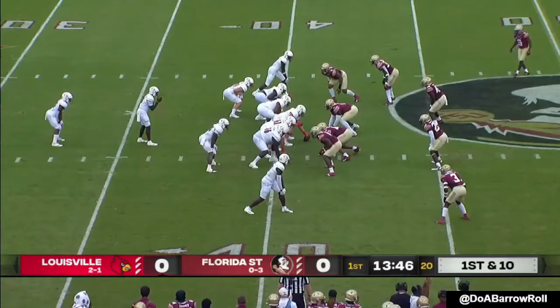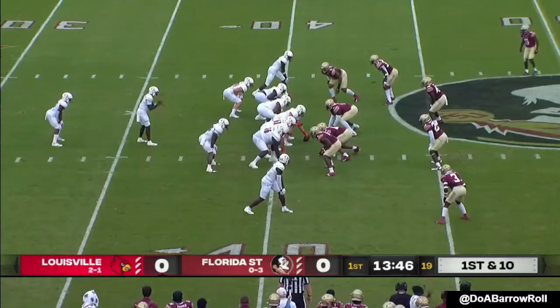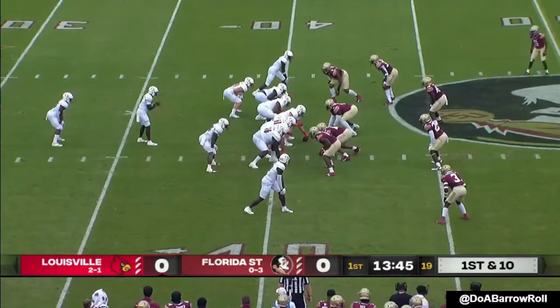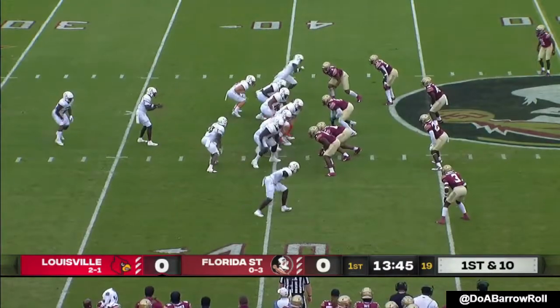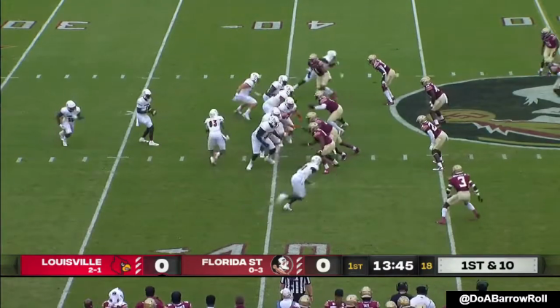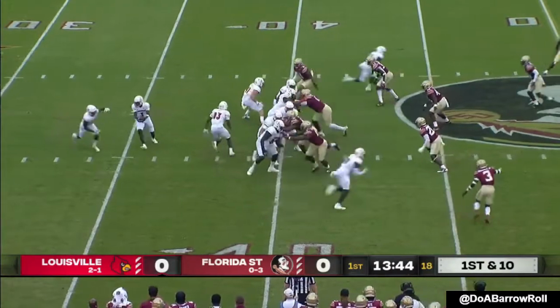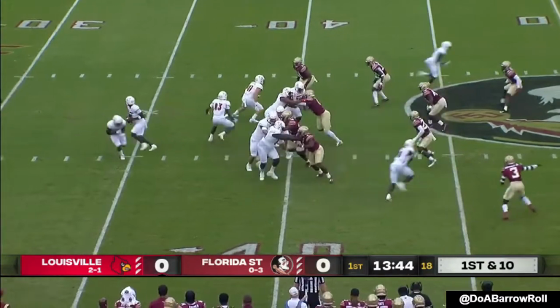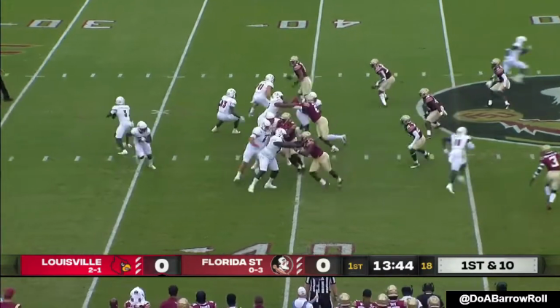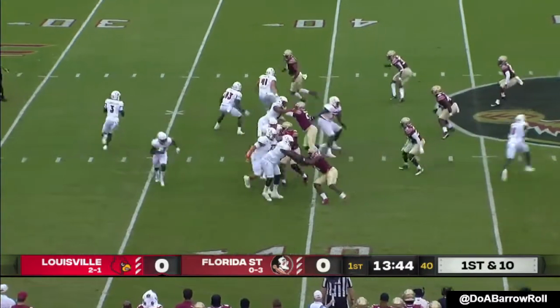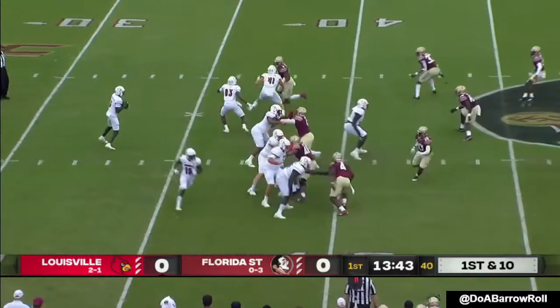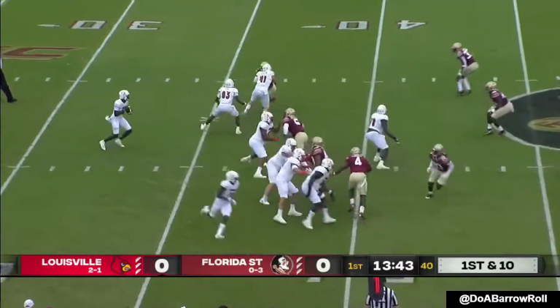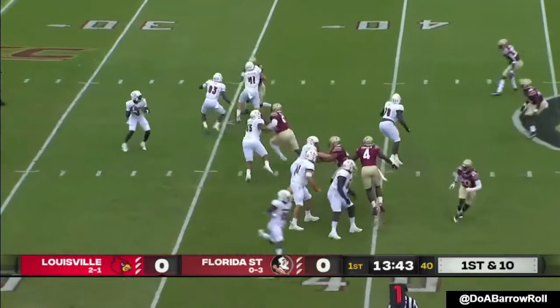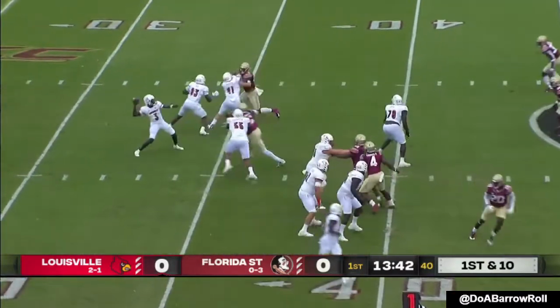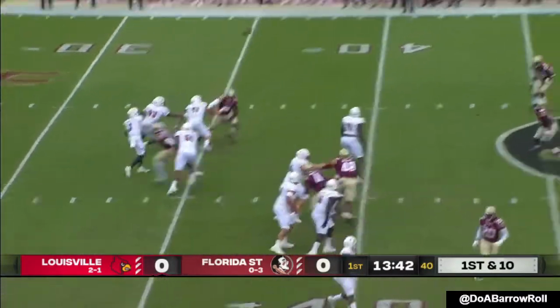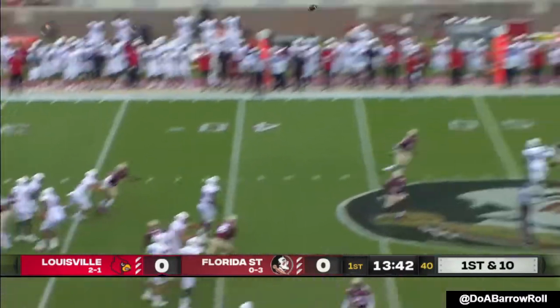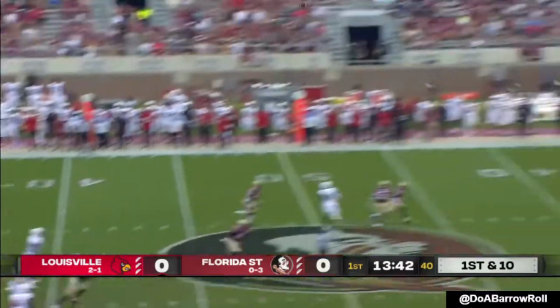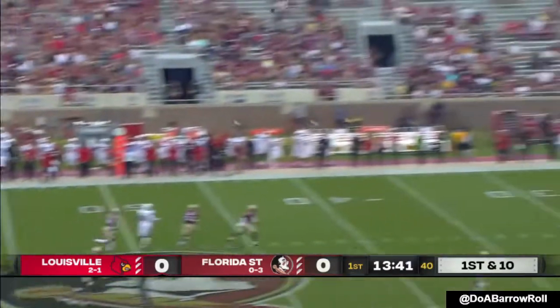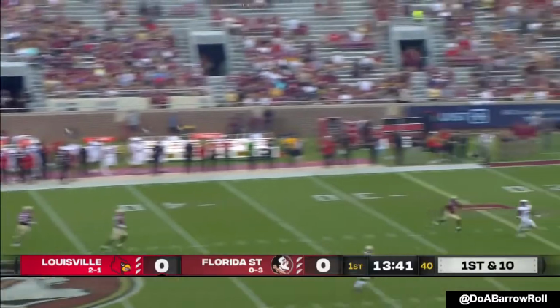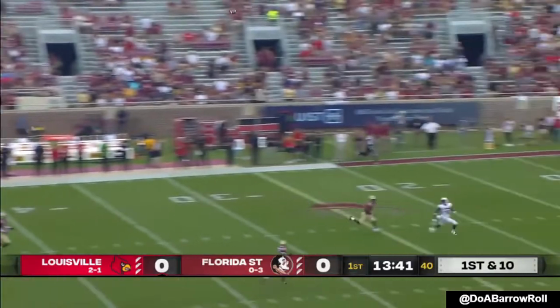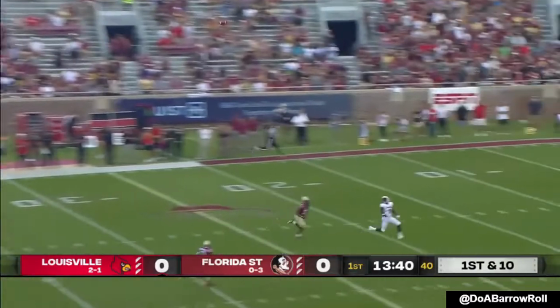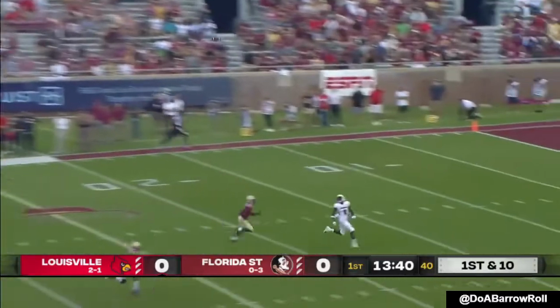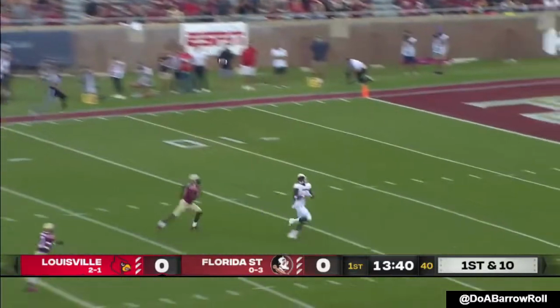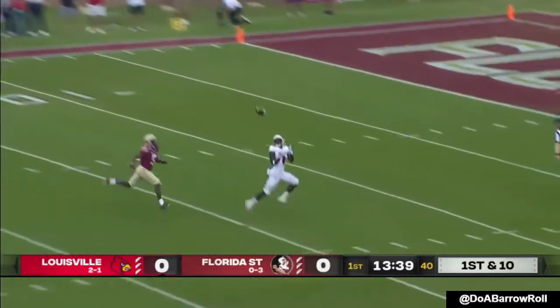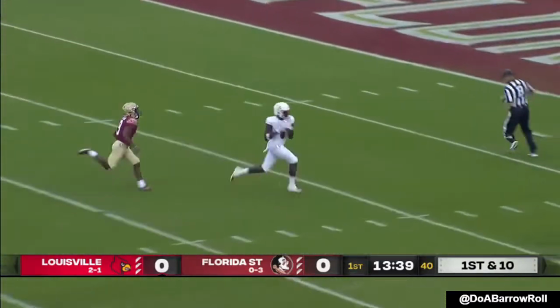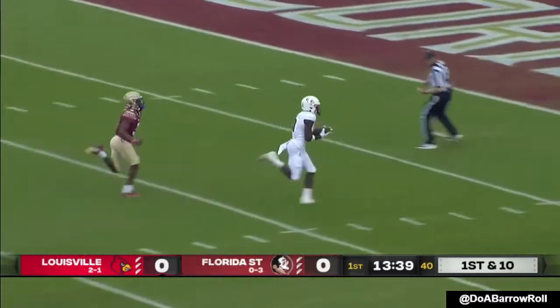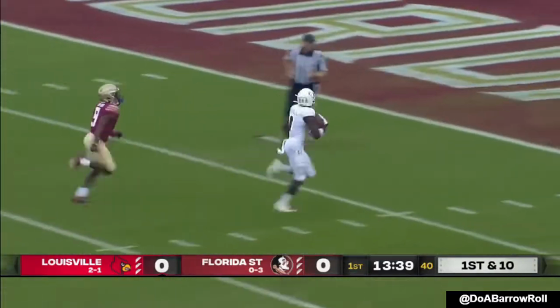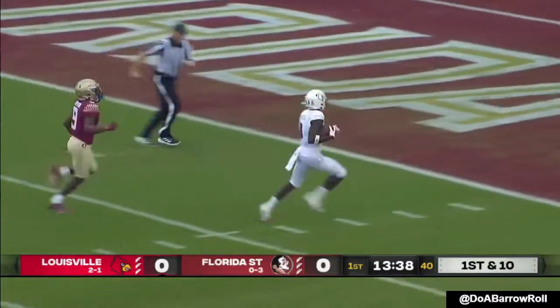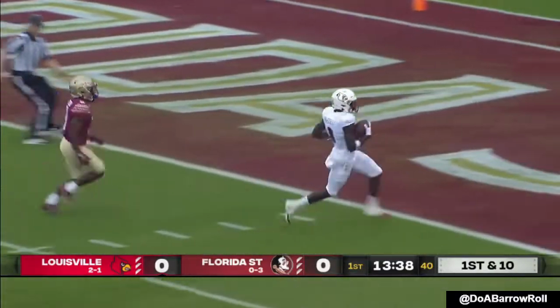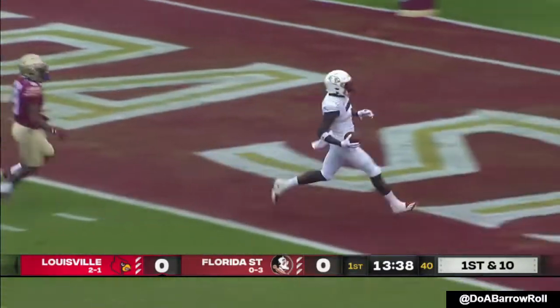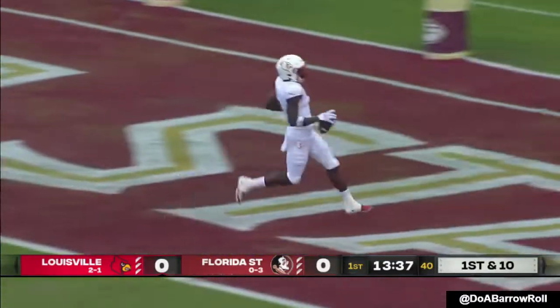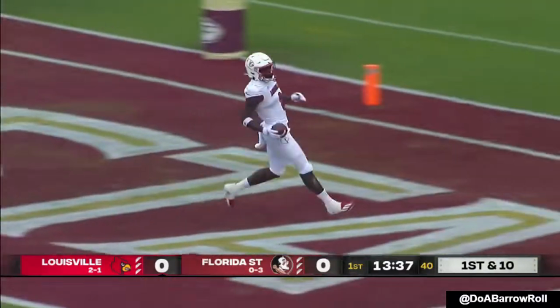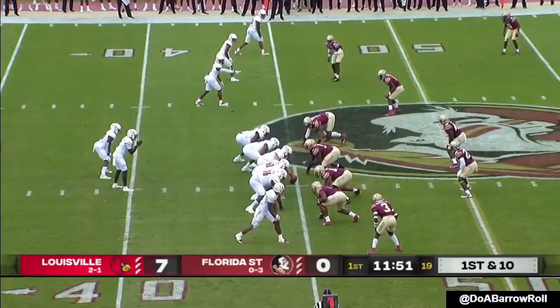Milton will start and get a majority of the snaps. Jordan Travis unavailable to go. So if they have a QB two, it's going to be Chubba Purdy. Louisville hits on the...